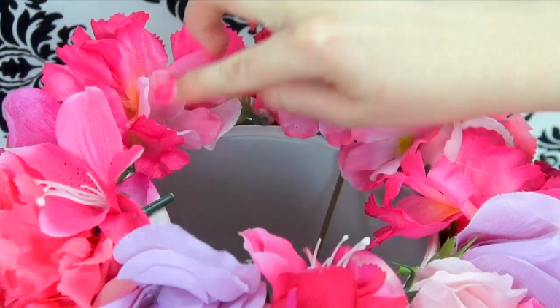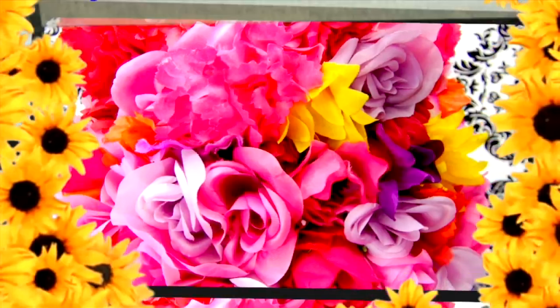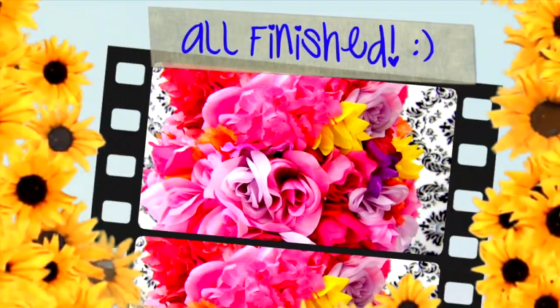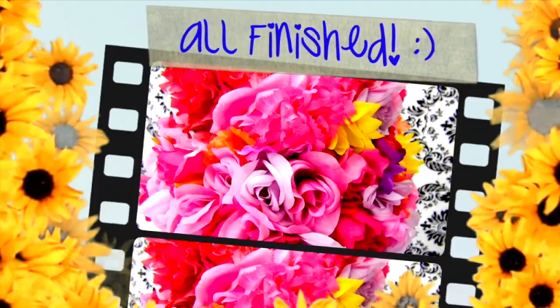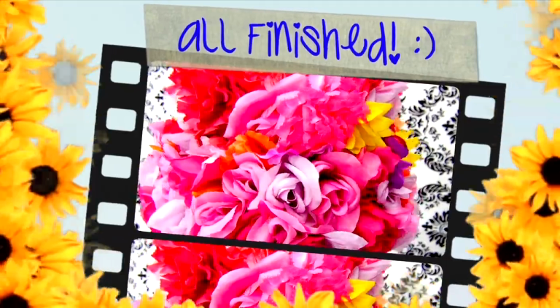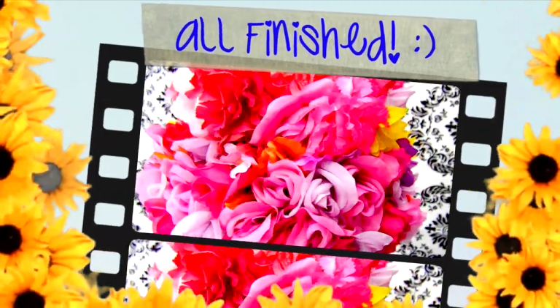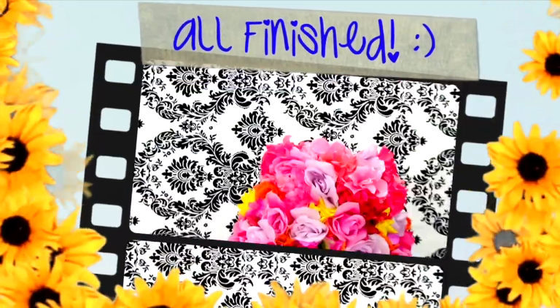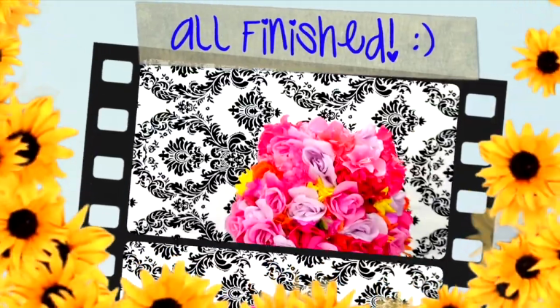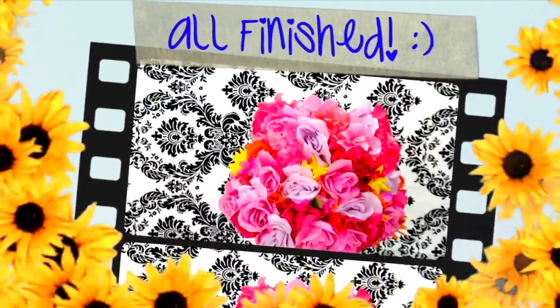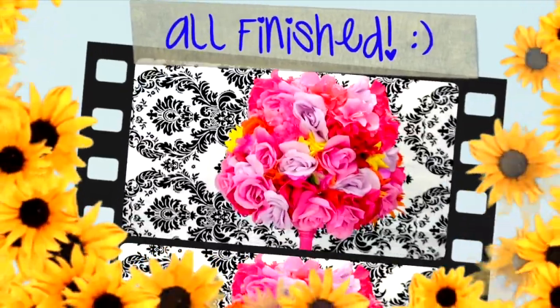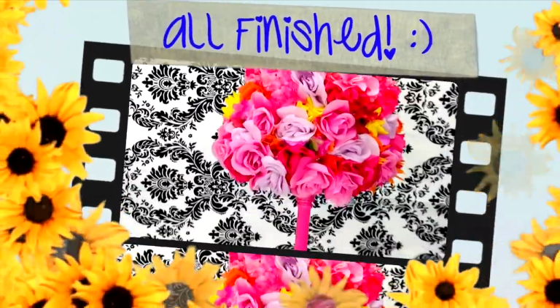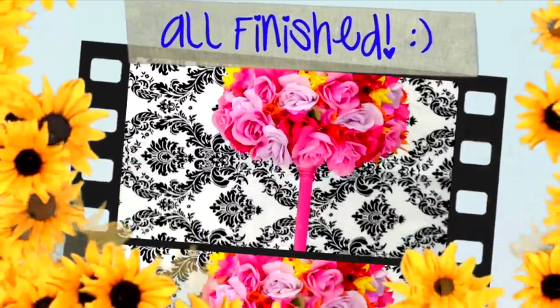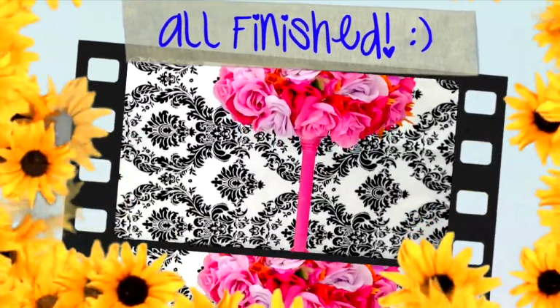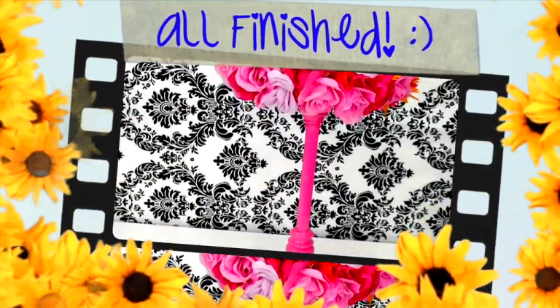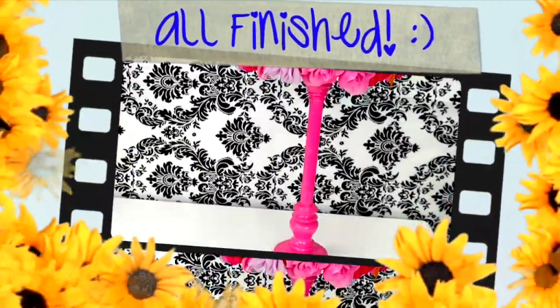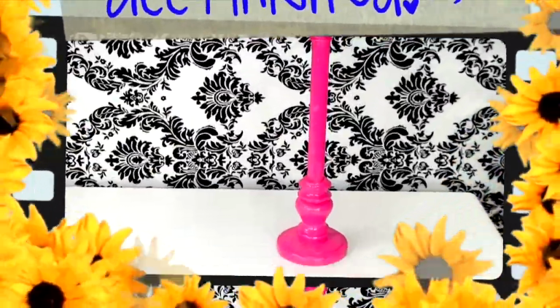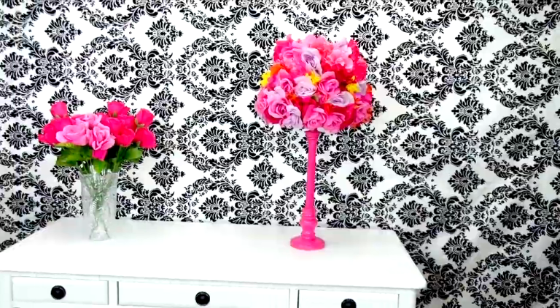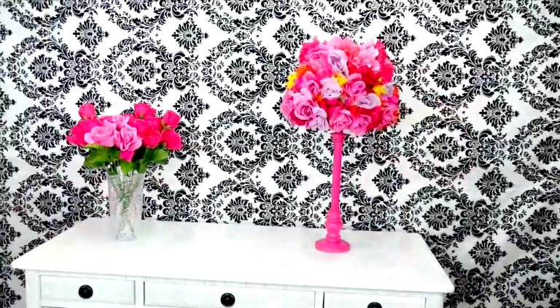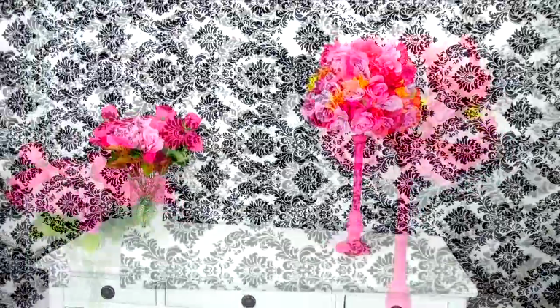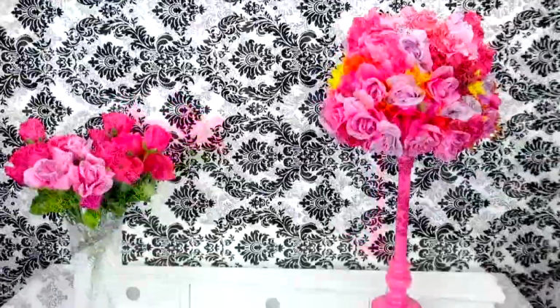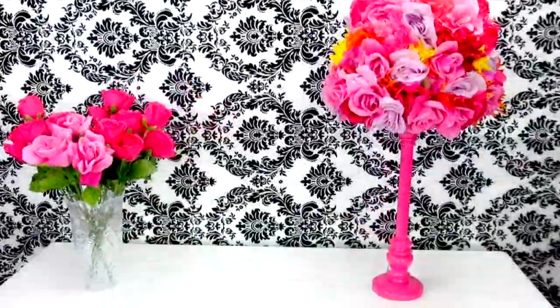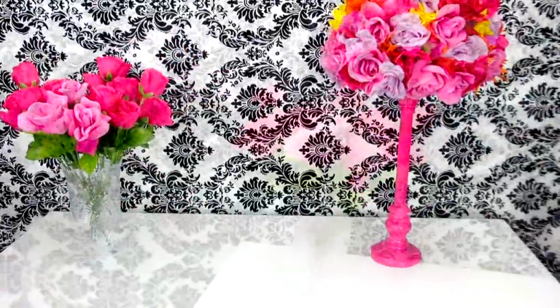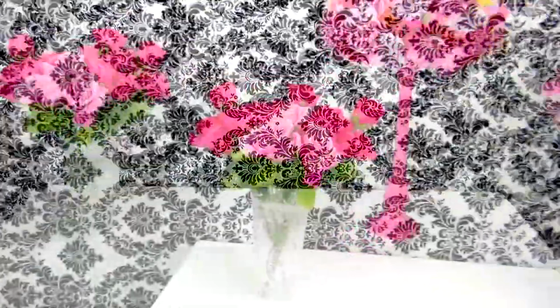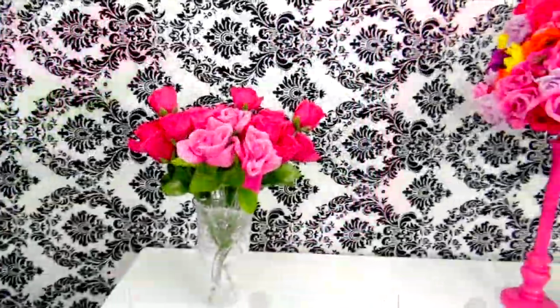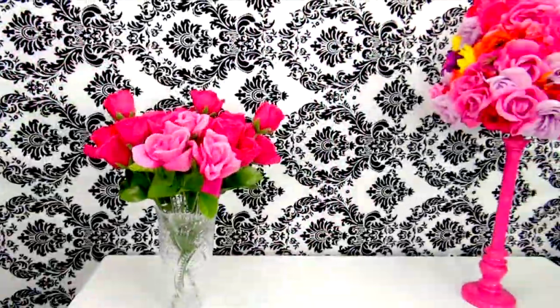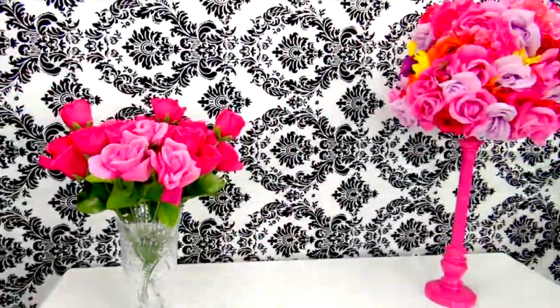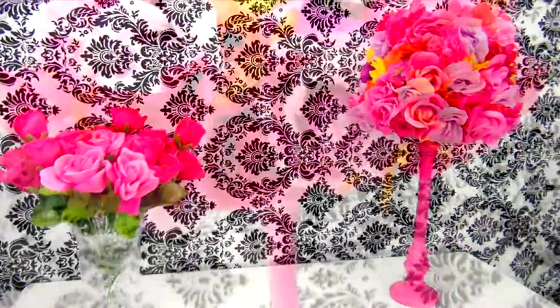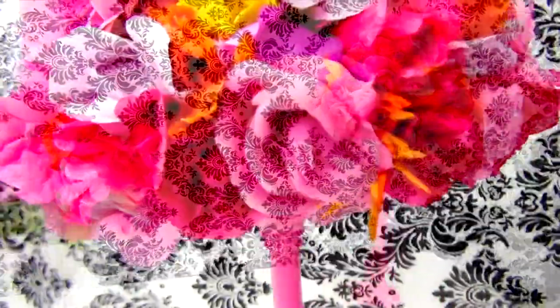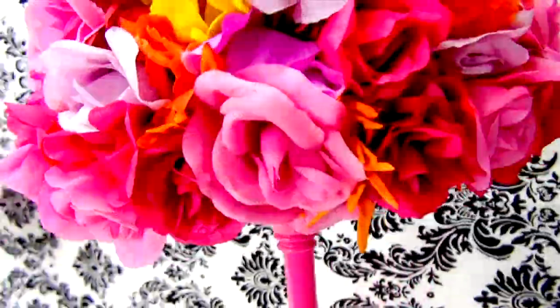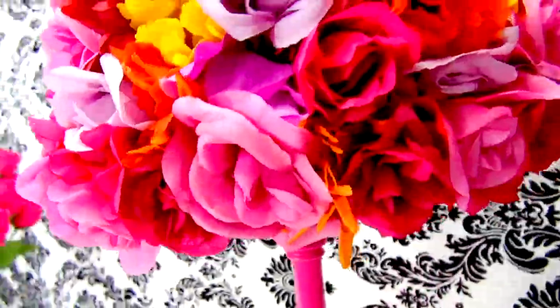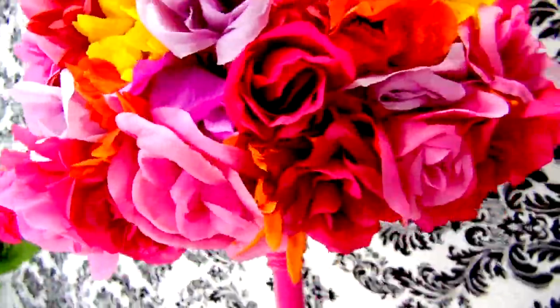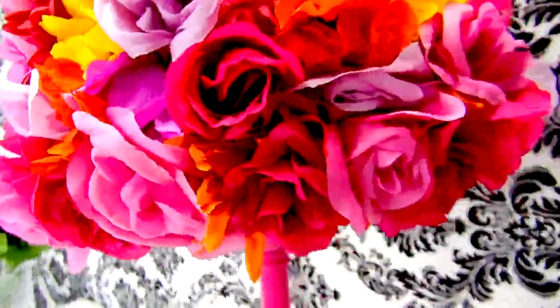That's all for this tutorial — let me know what you think in the comments and make sure you click thumbs up if you want to see more DIY videos like this one. Thank you so much for watching and have a glitterful day. Bye!